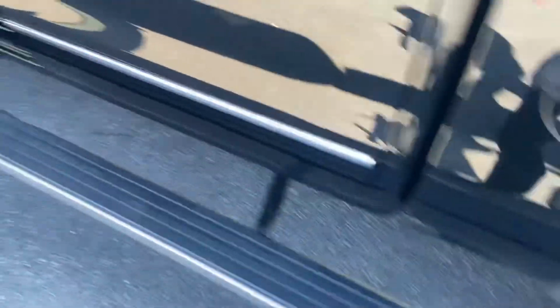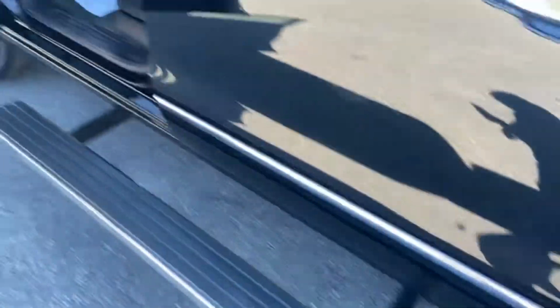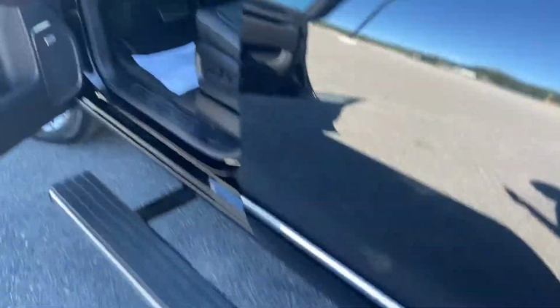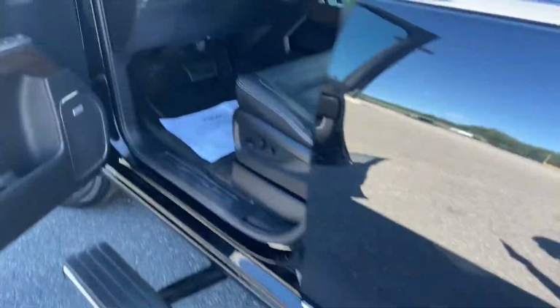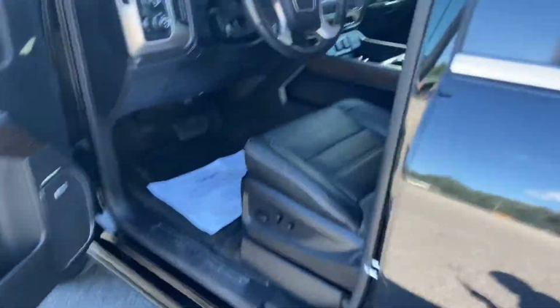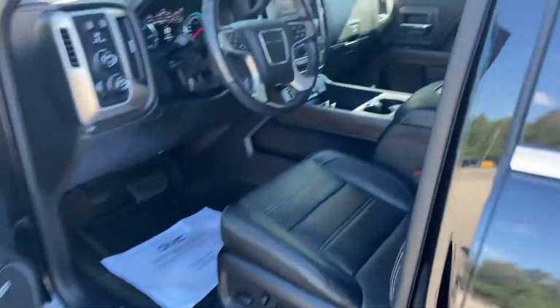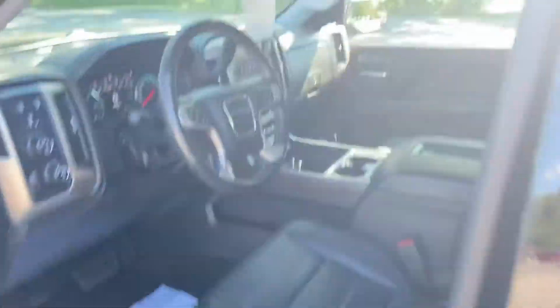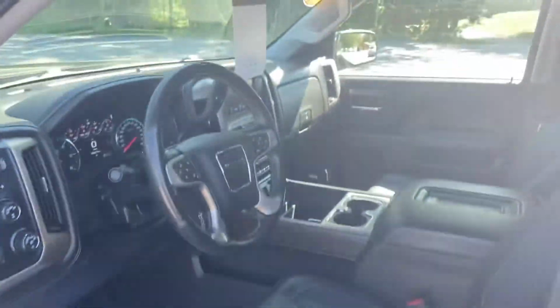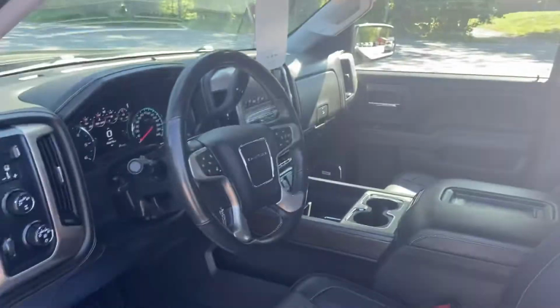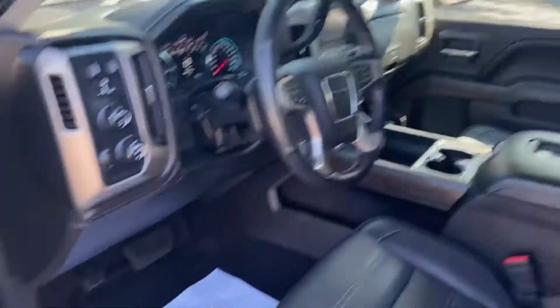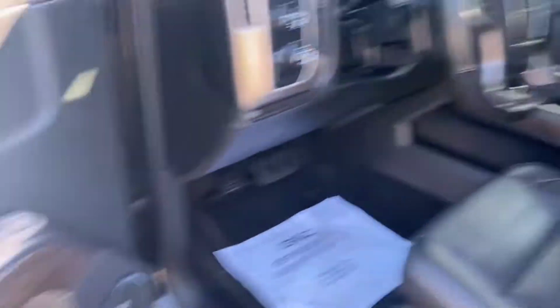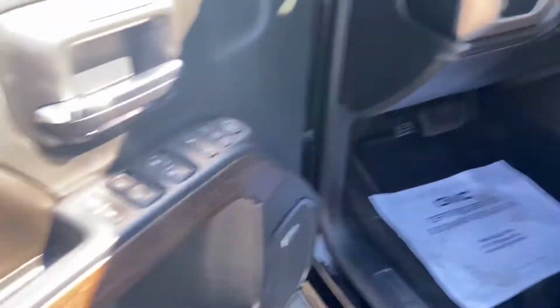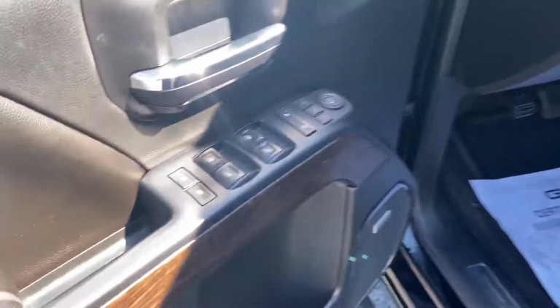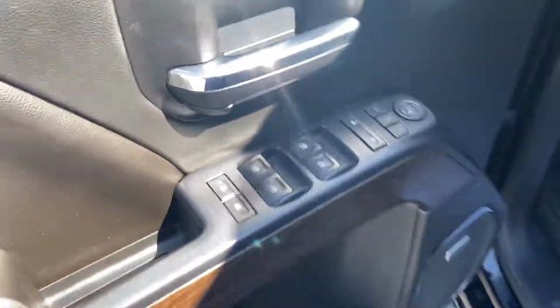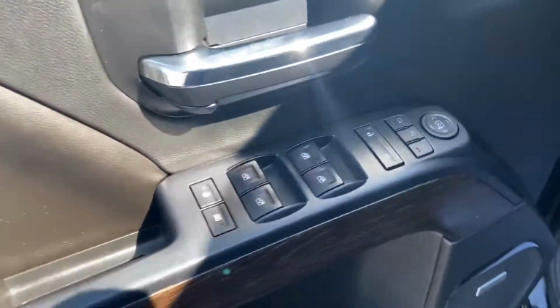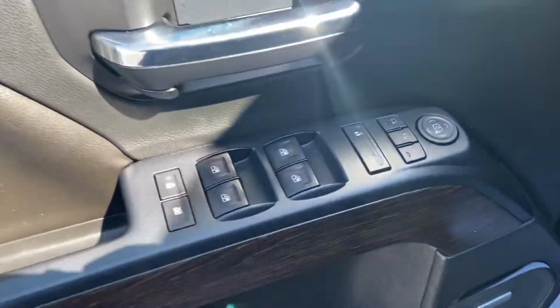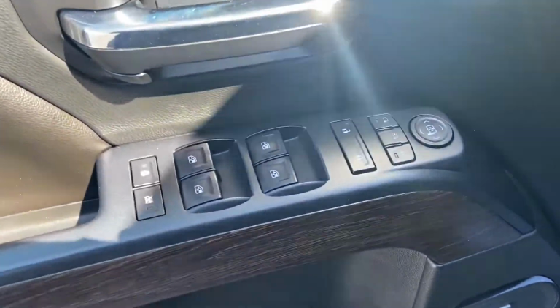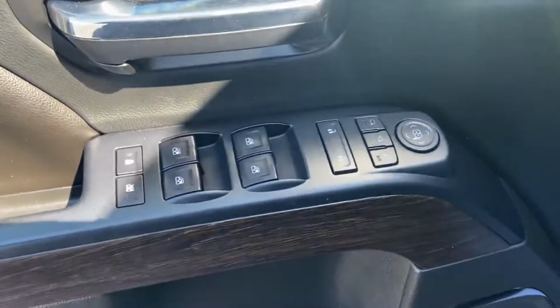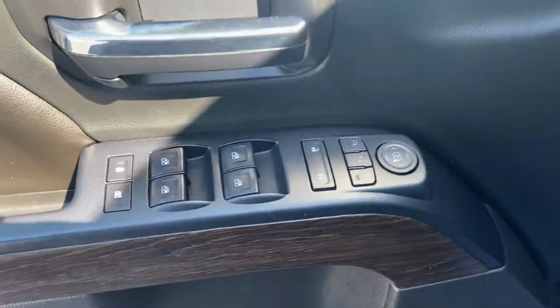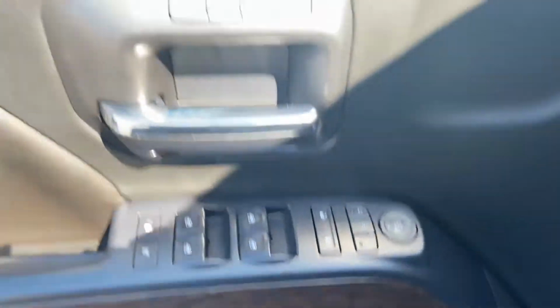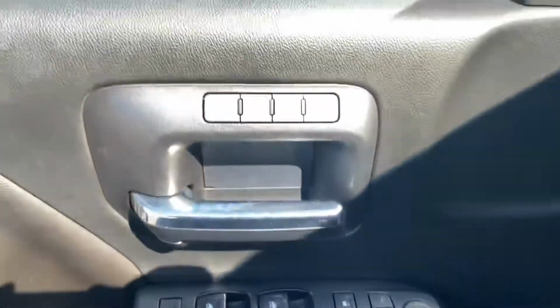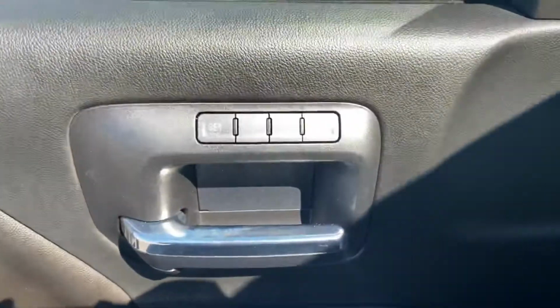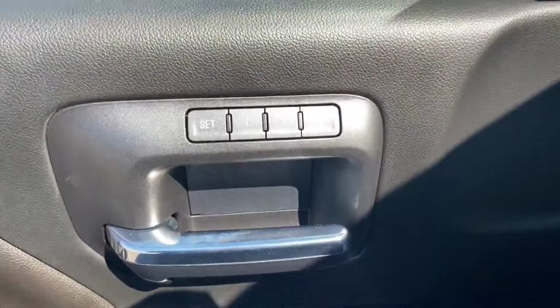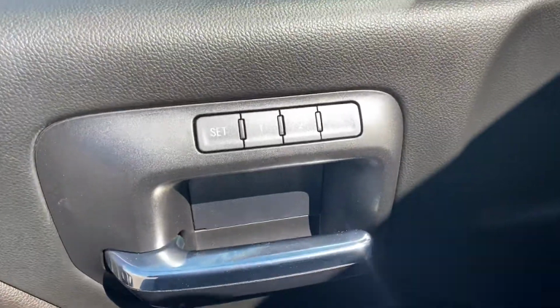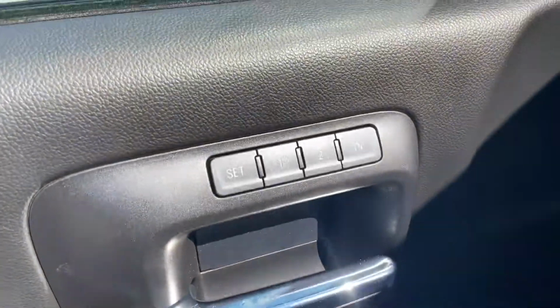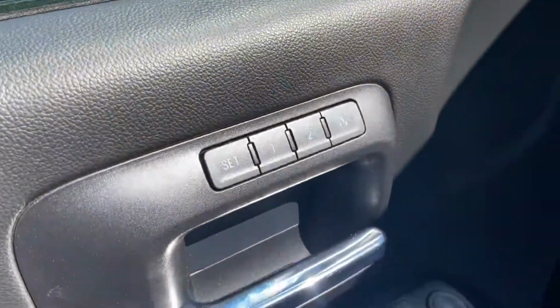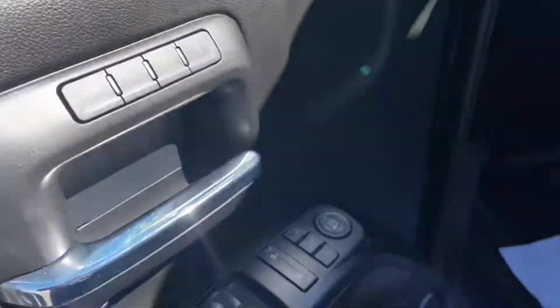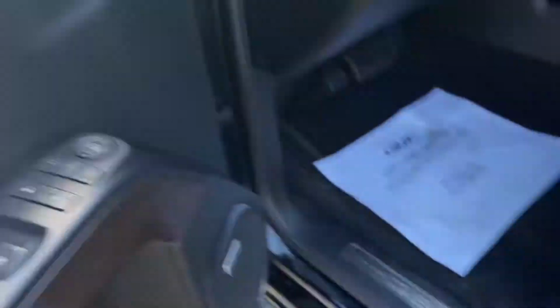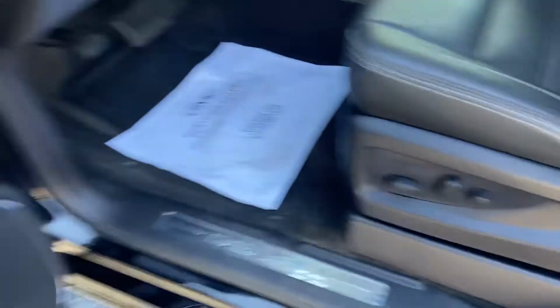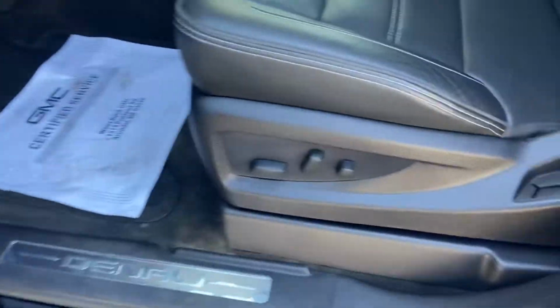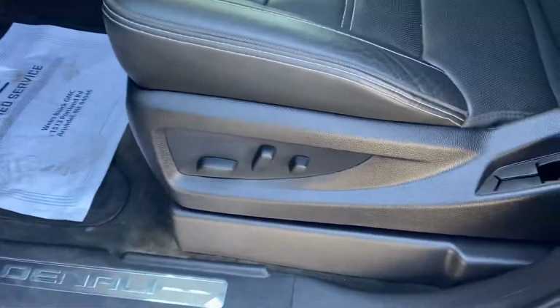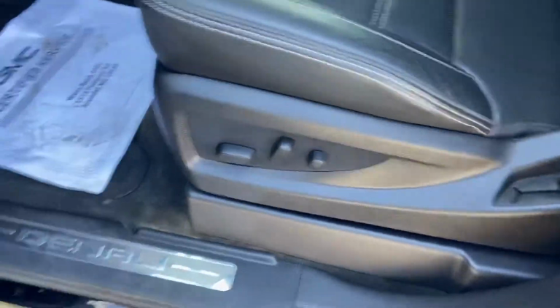Go ahead and look inside. You get your black leather interior, power windows, and mirrors that lock. You also have memory settings for your power driver seat, and the controls for that are right there.